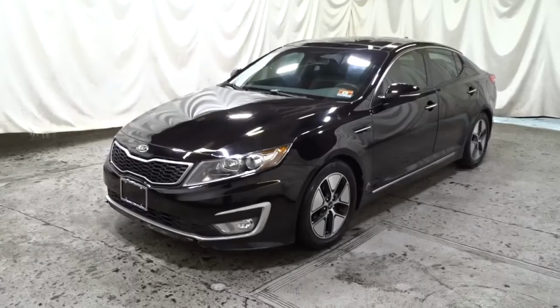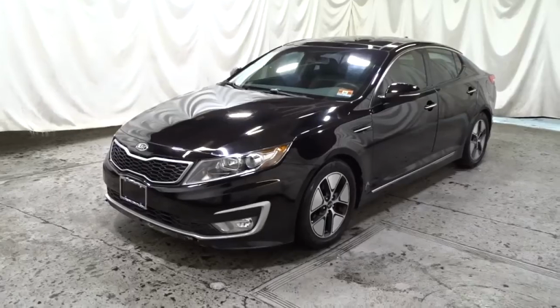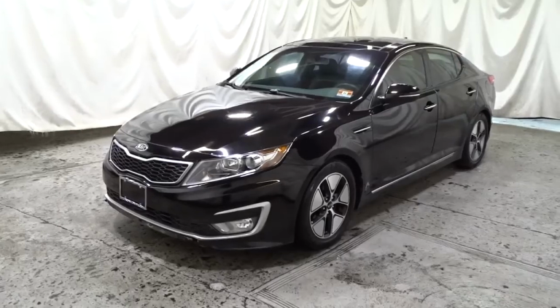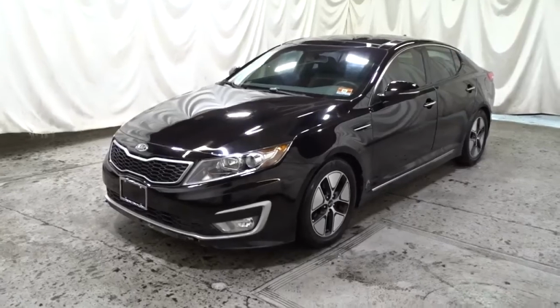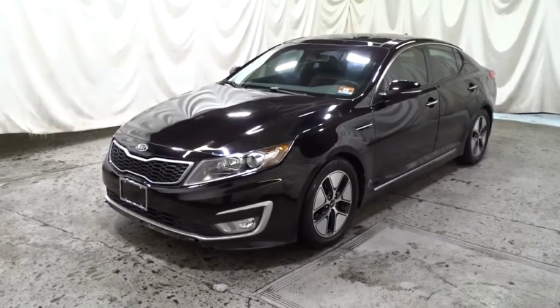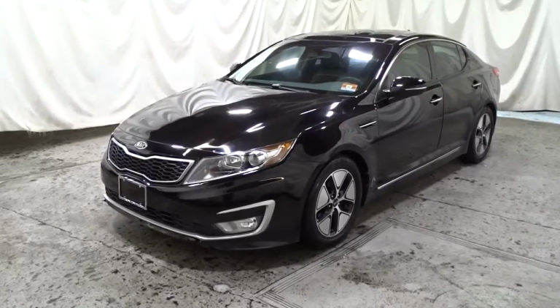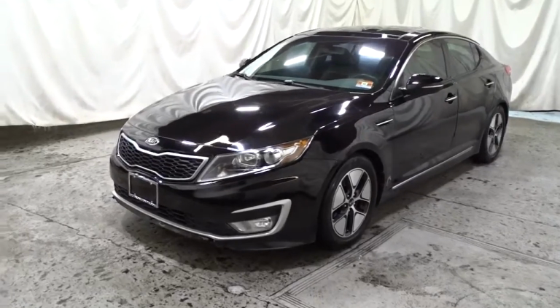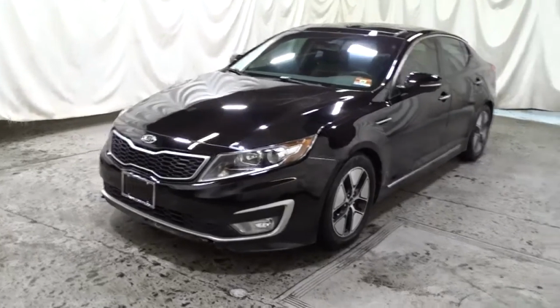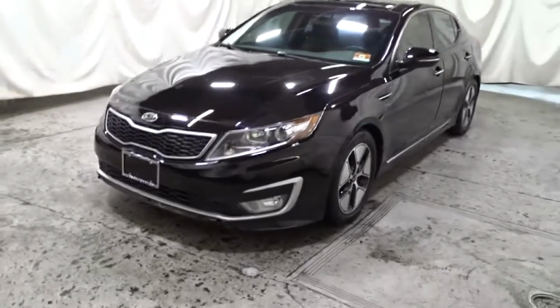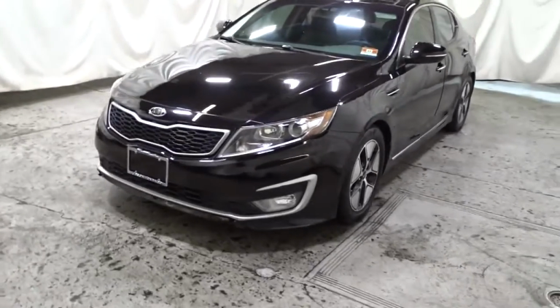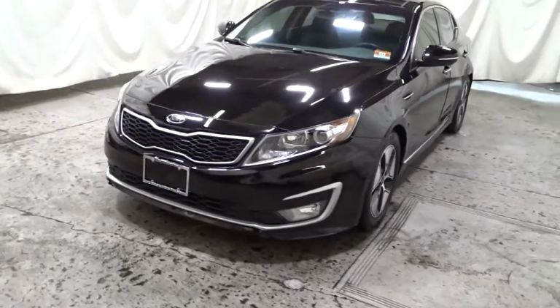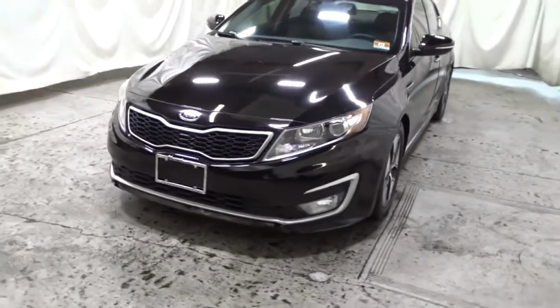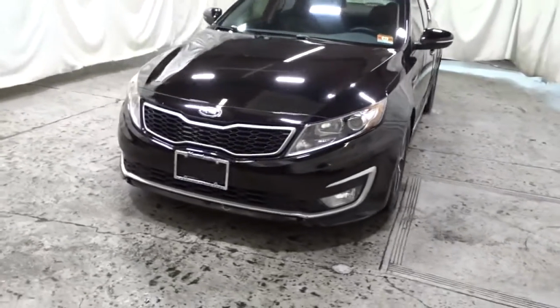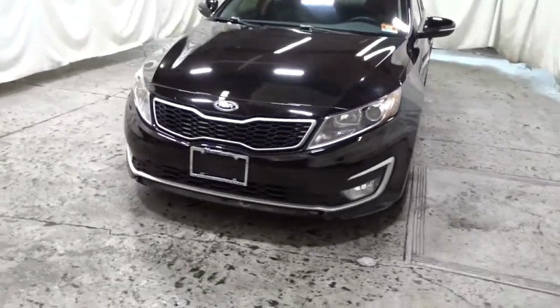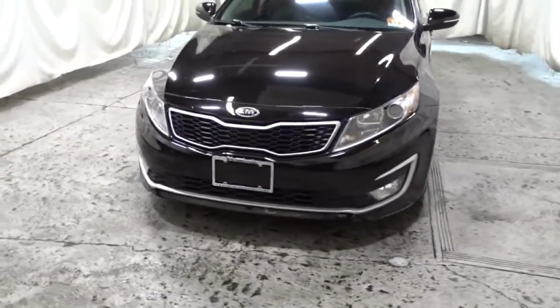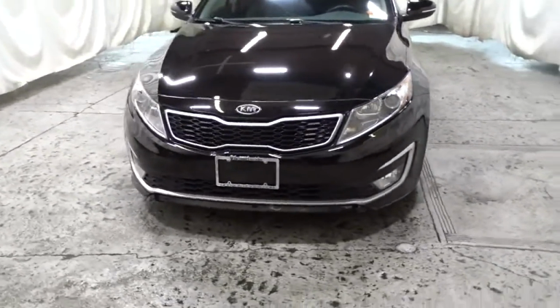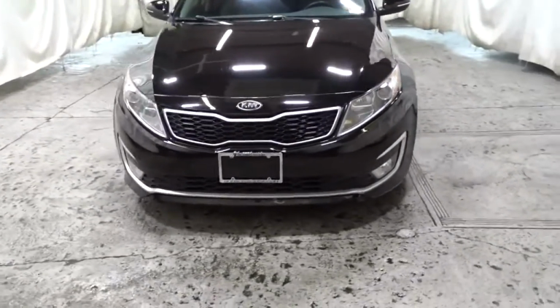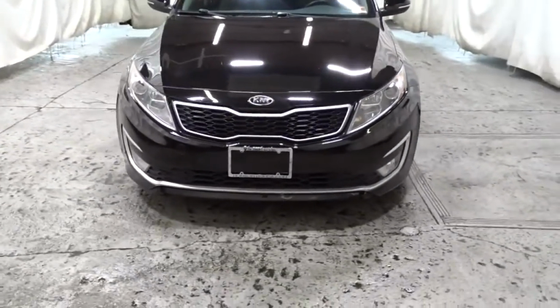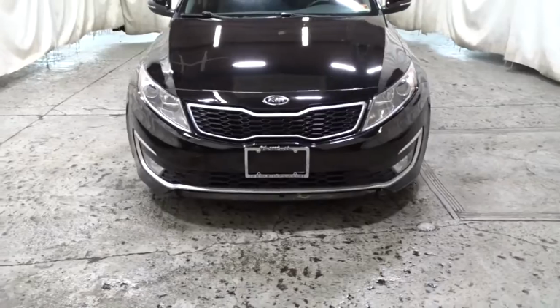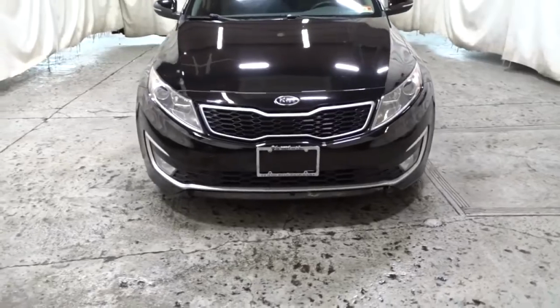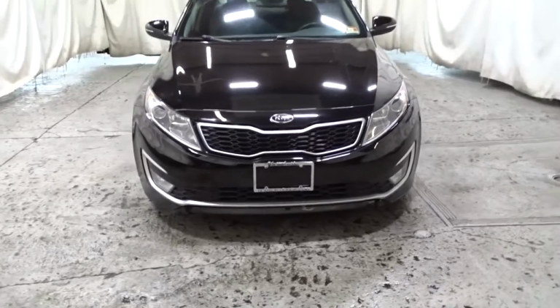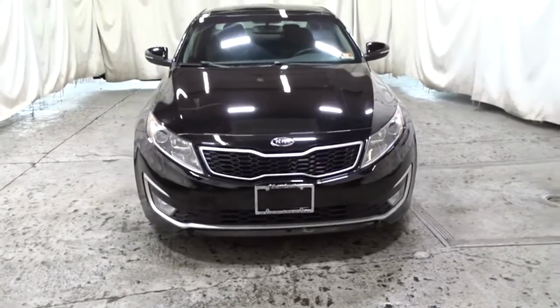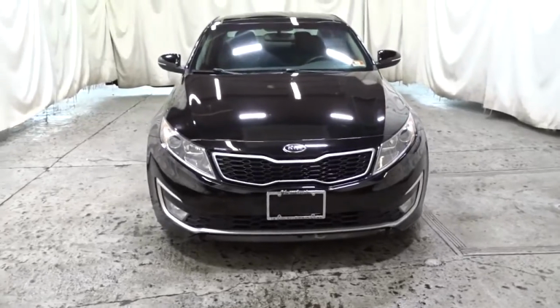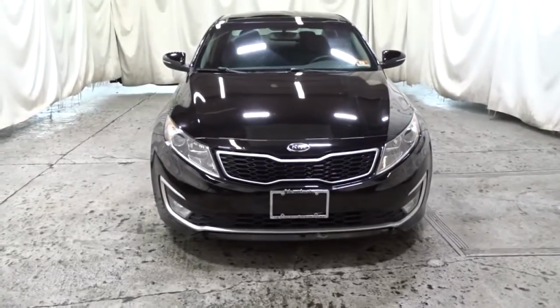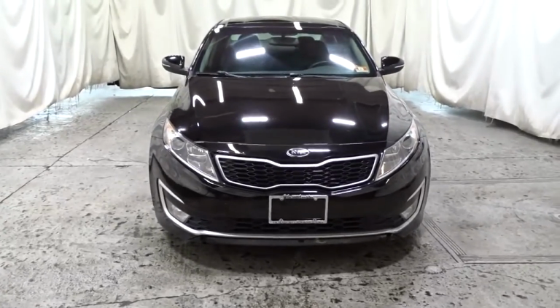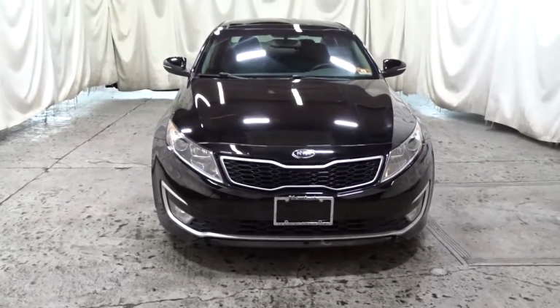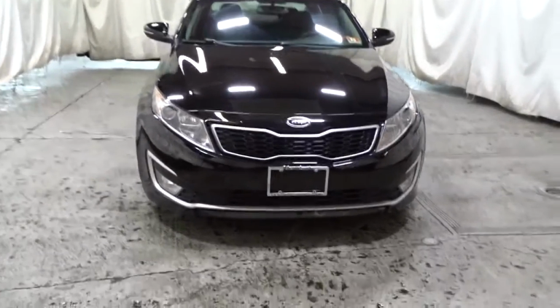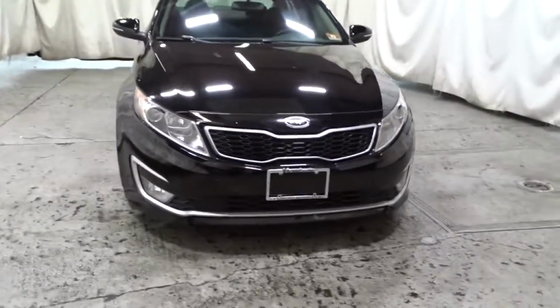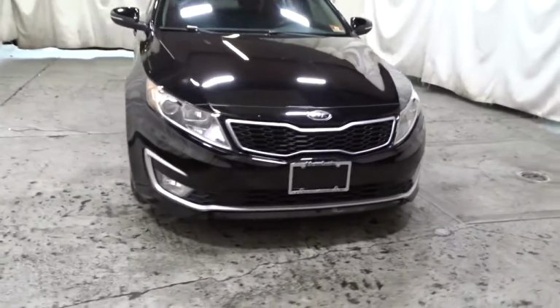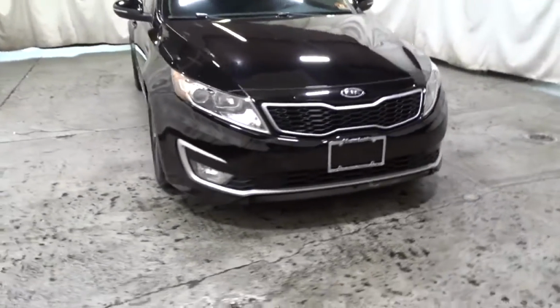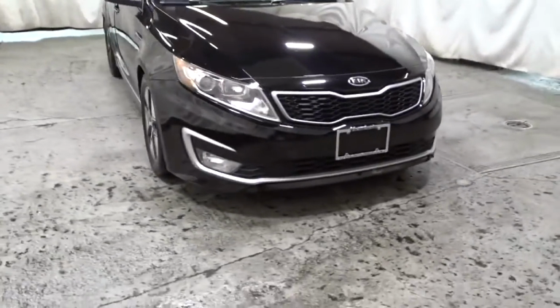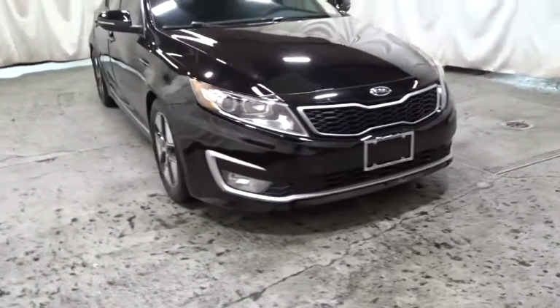Can you see yourself in the 2011 Kia Optima? With less than 90,000 miles on the odometer, this vehicle stands out from the rest.